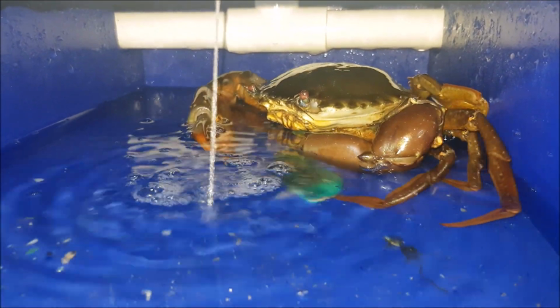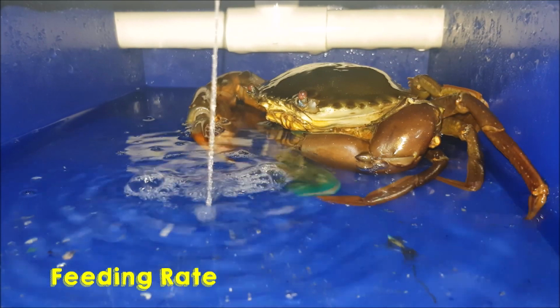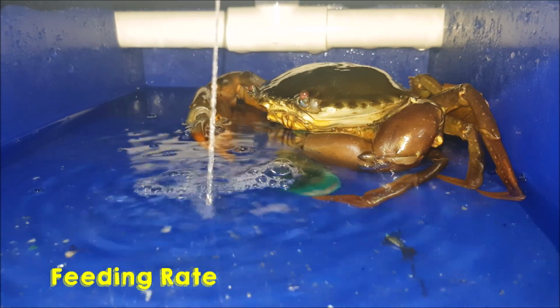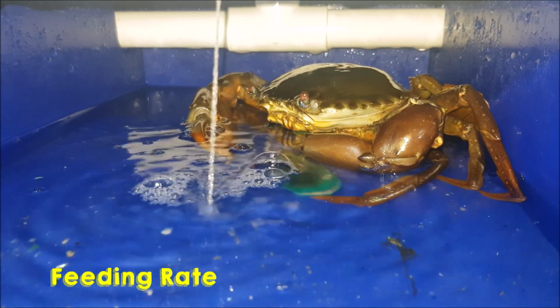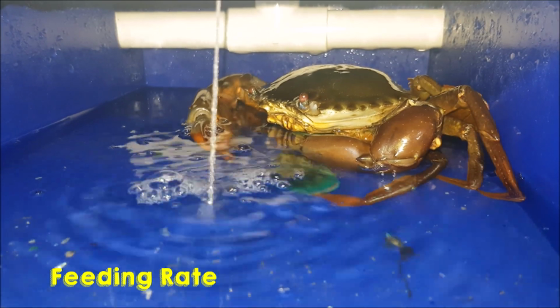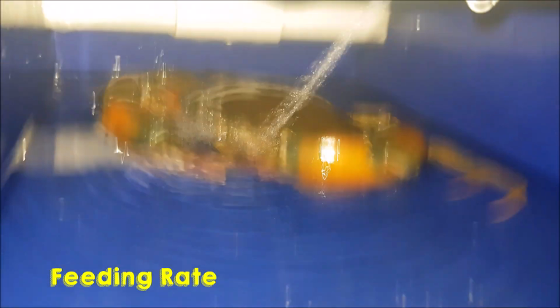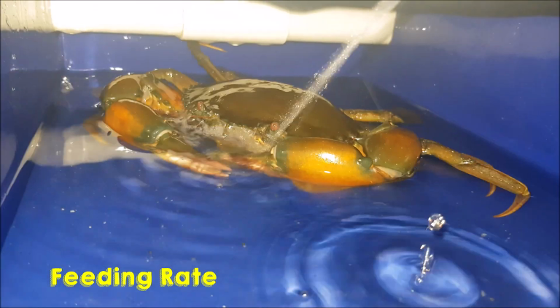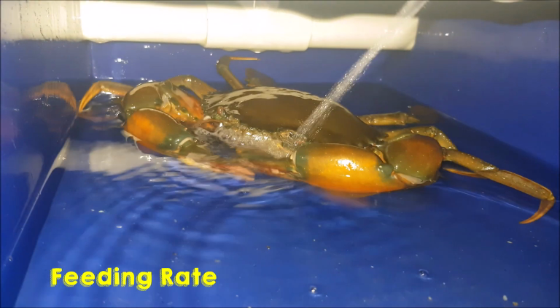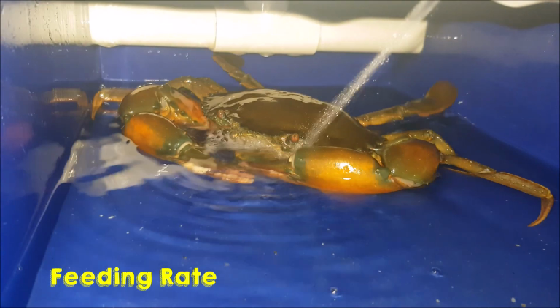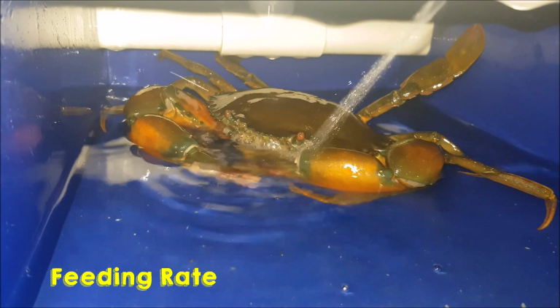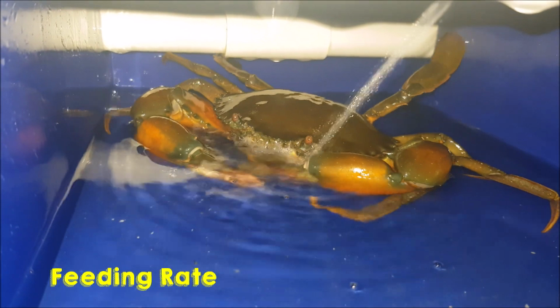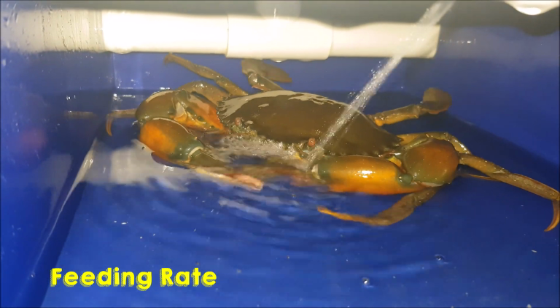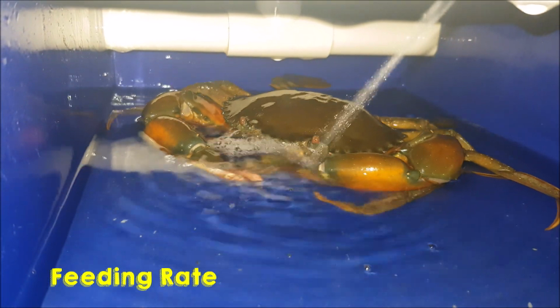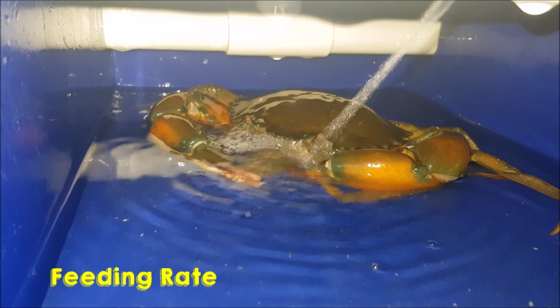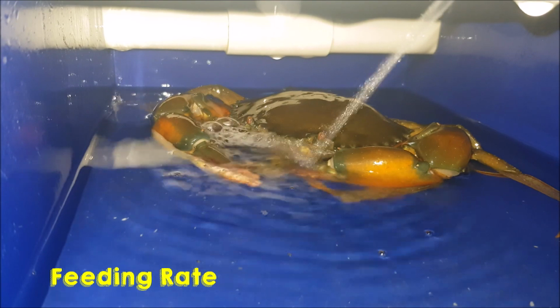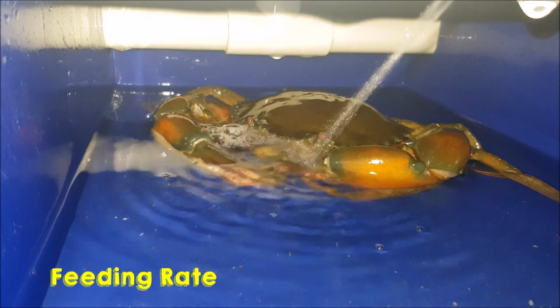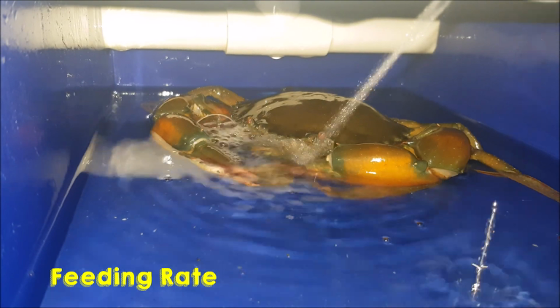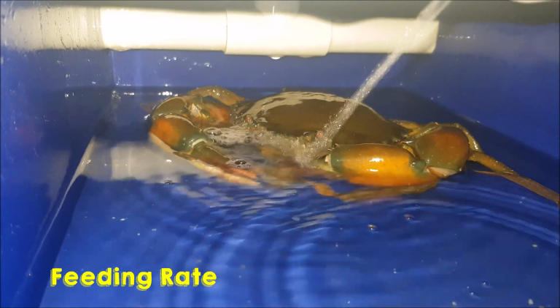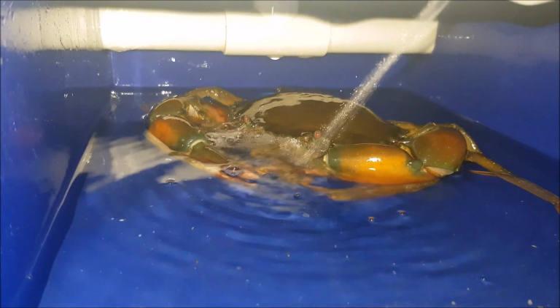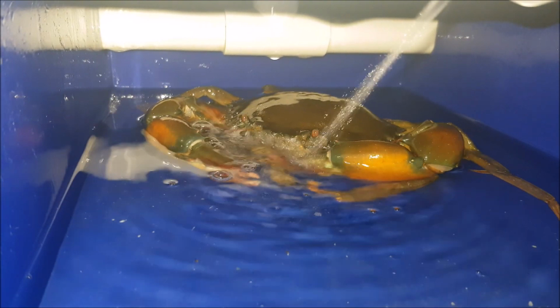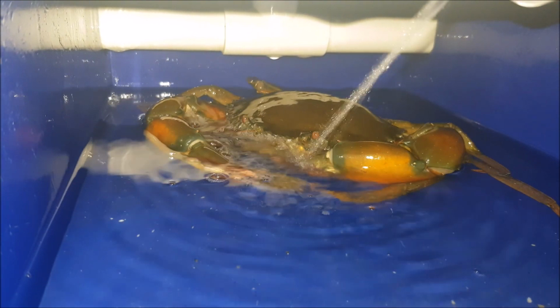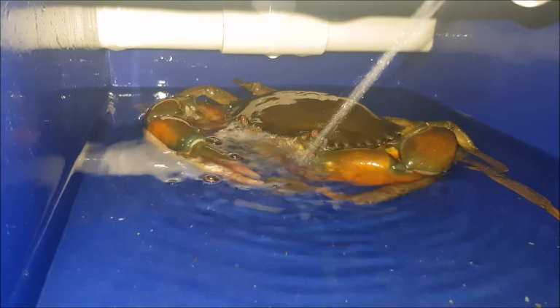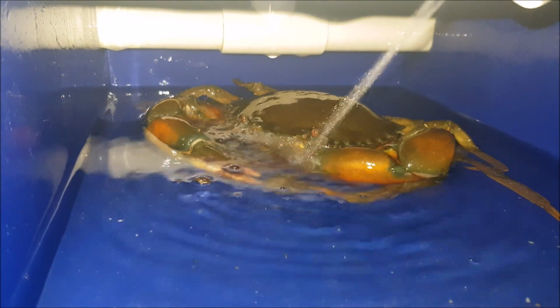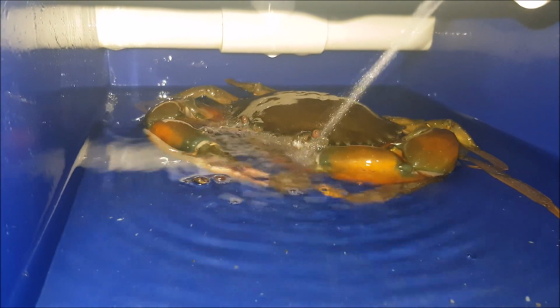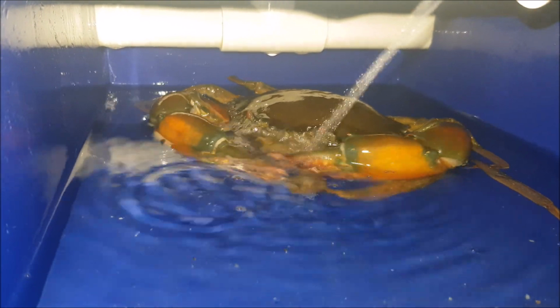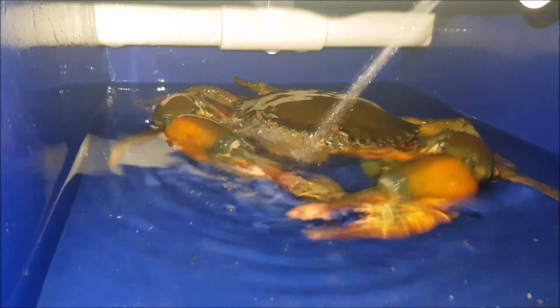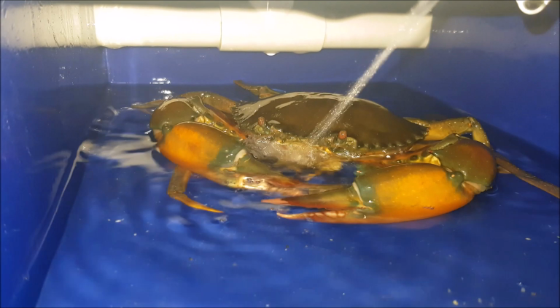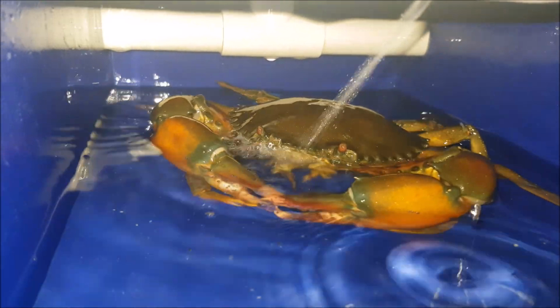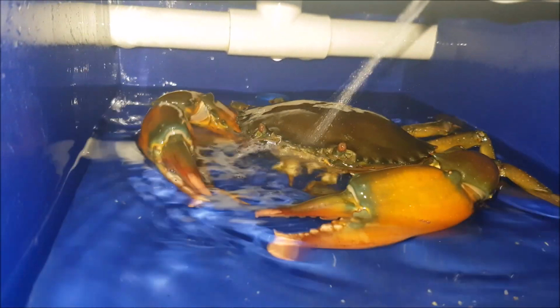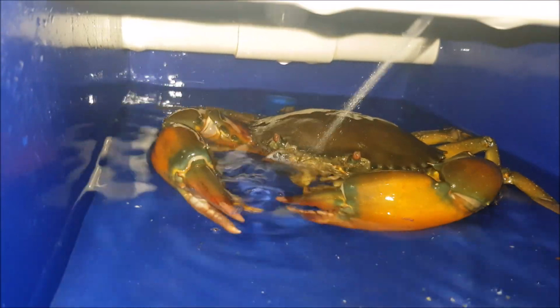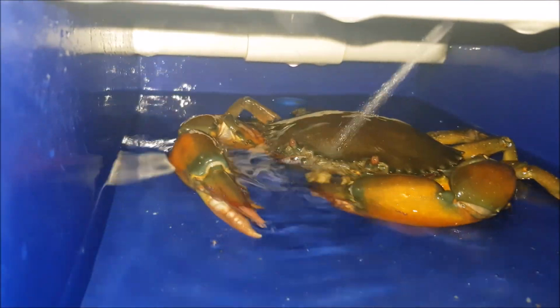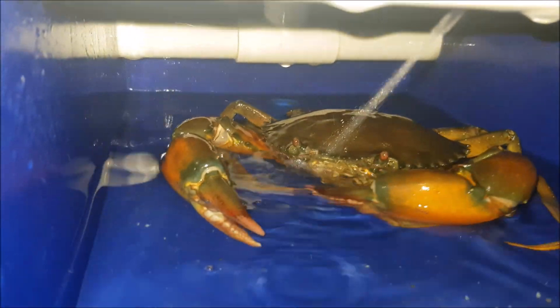However, using things like green mussels might improve the feeding rate of the crabs, as the crabs might actually prefer mussels over things like fish or formulated feed.